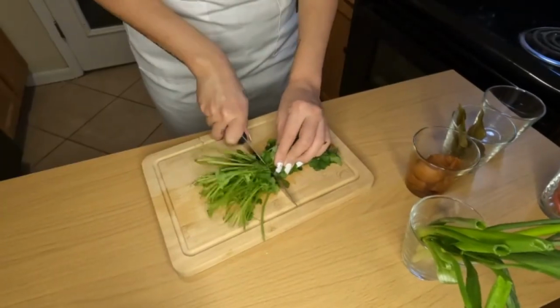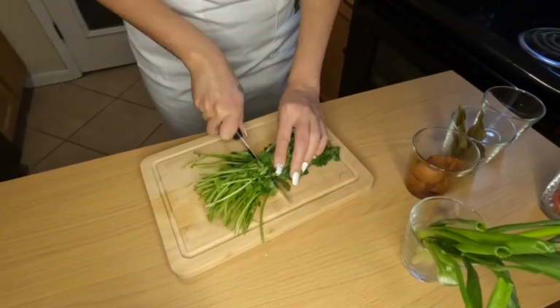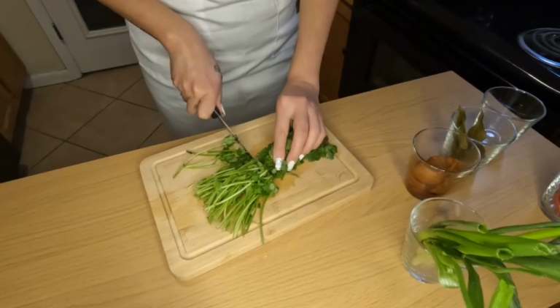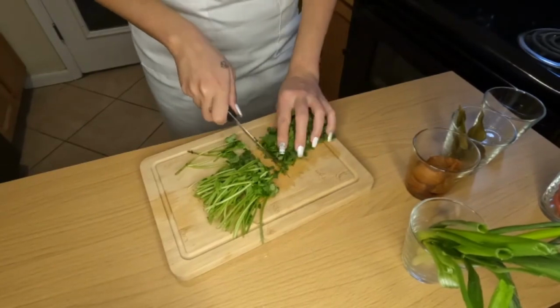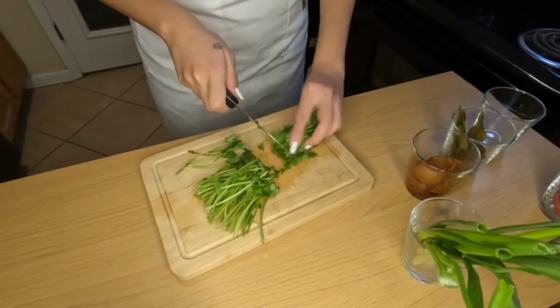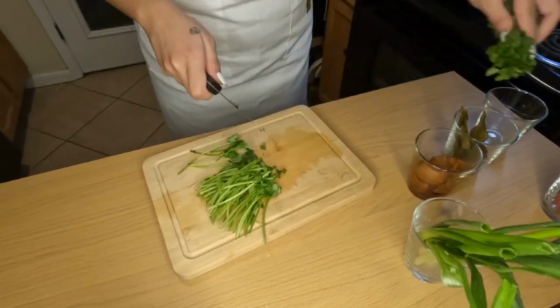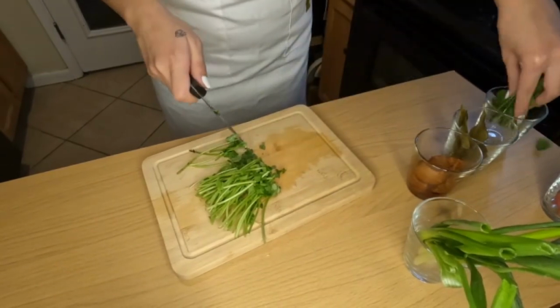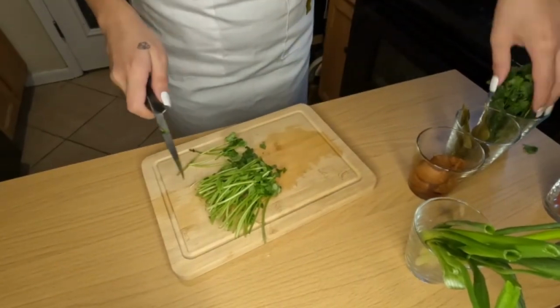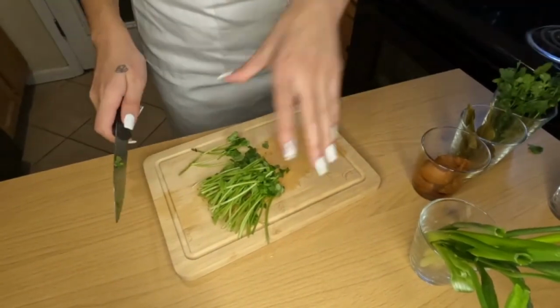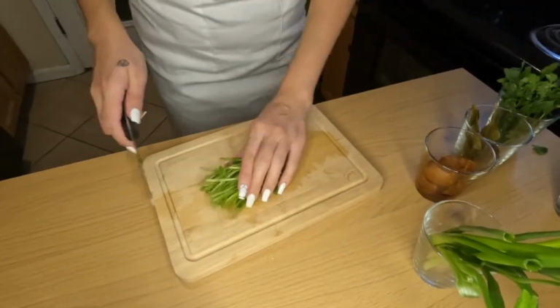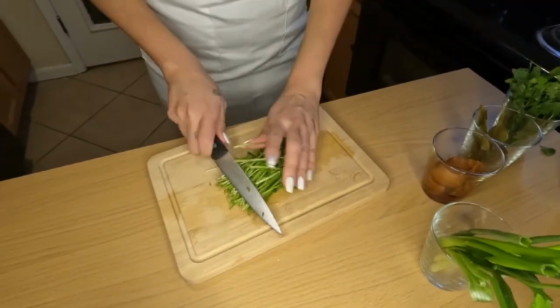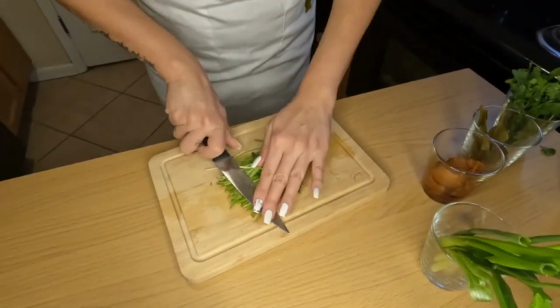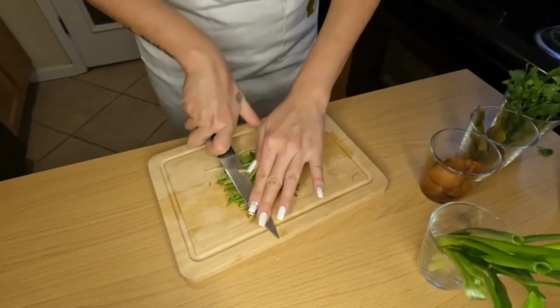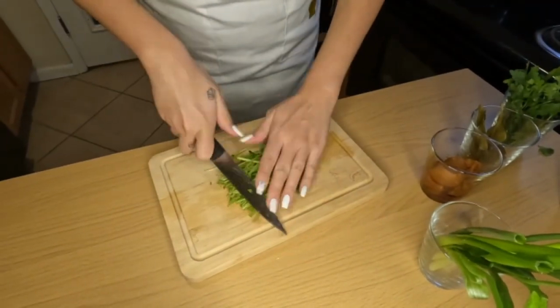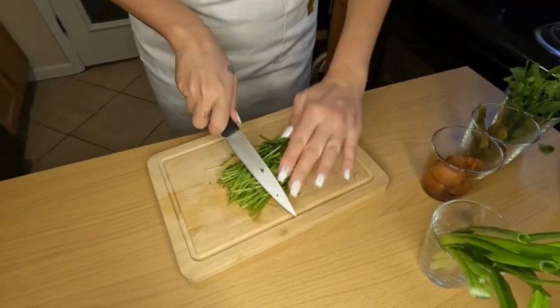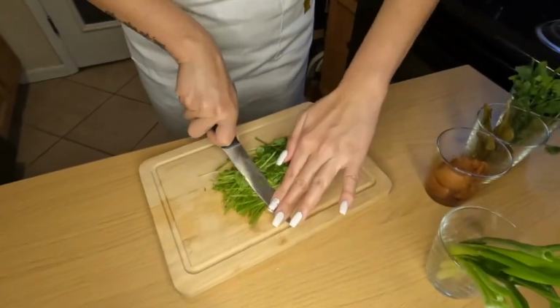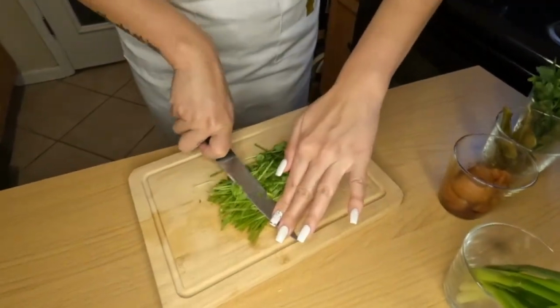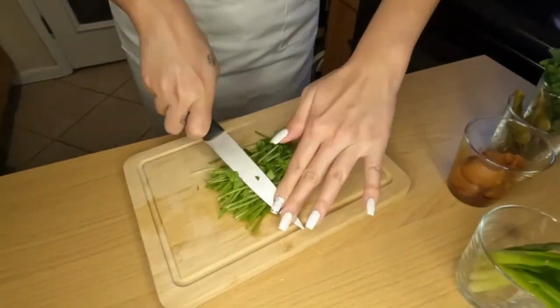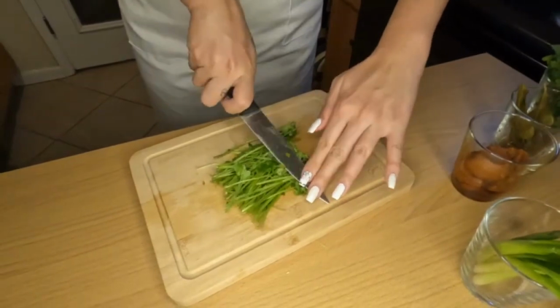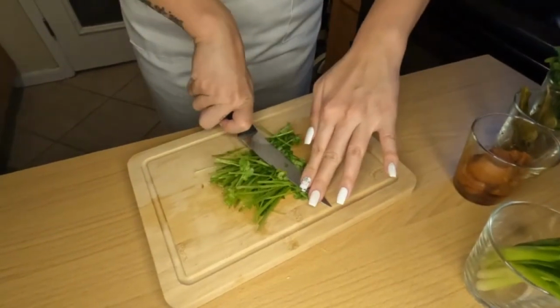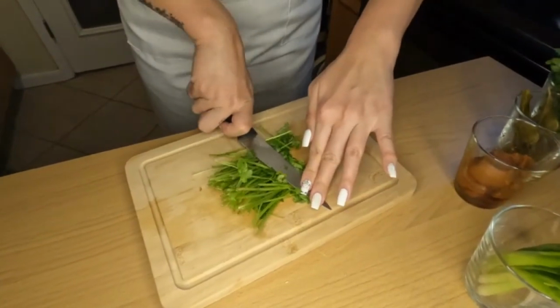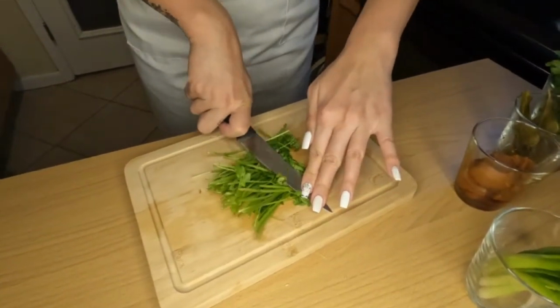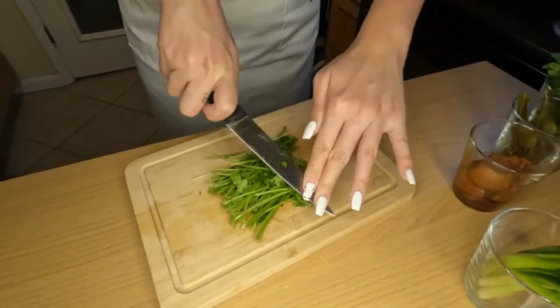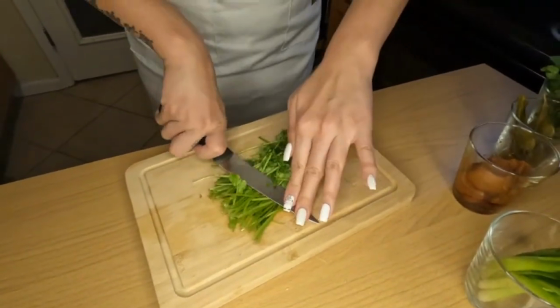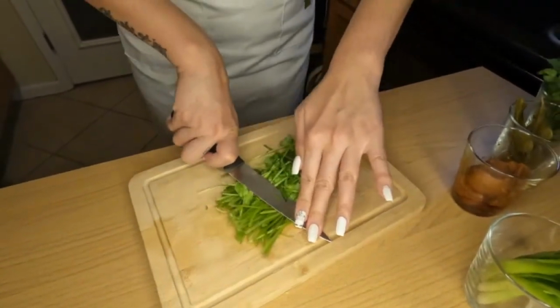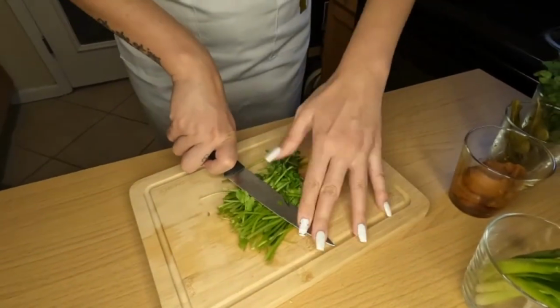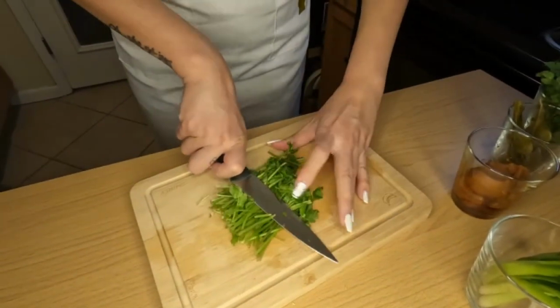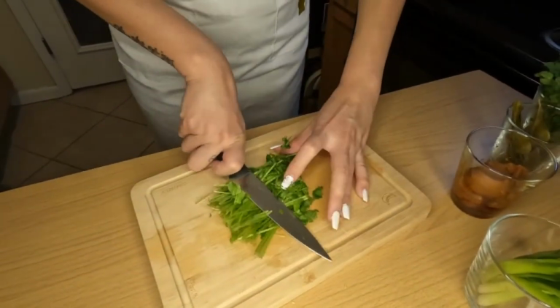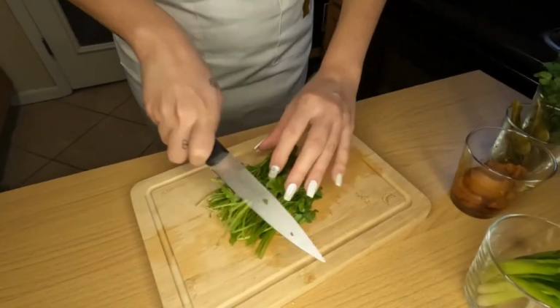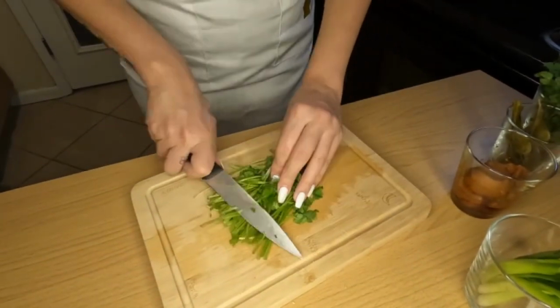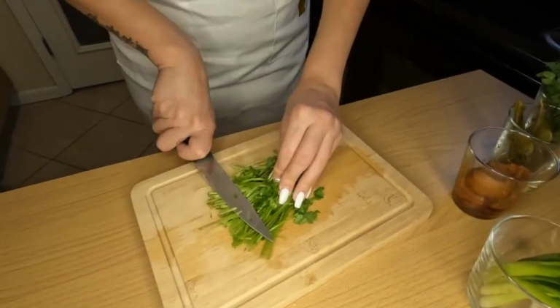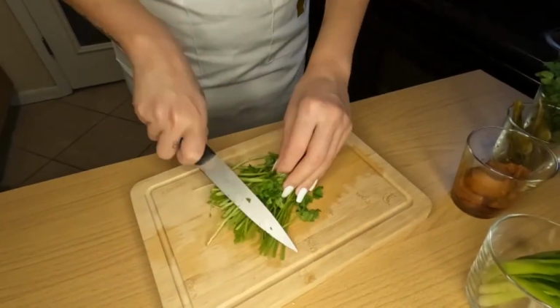Next, we're going to cut up our cilantro so that you're just left with the roots. You're going to squeeze the roots a little bit, and then add them to the pot — this just helps release some of the flavor of the cilantro root itself.